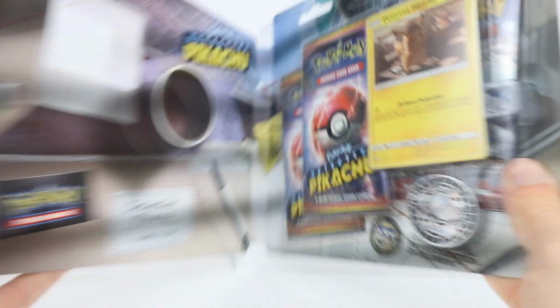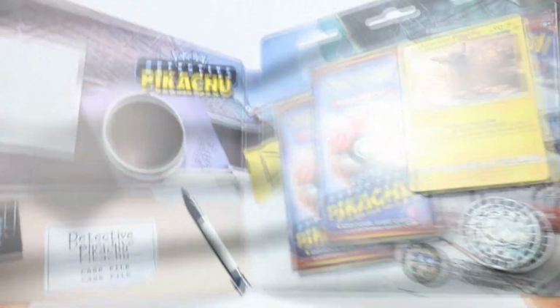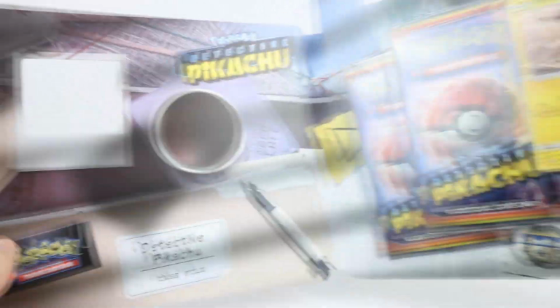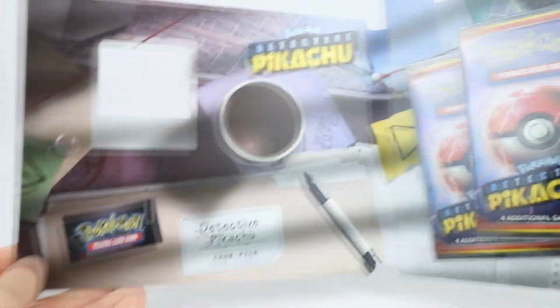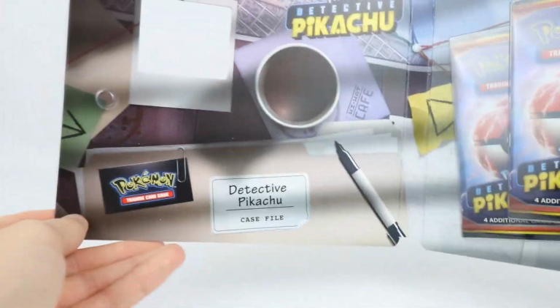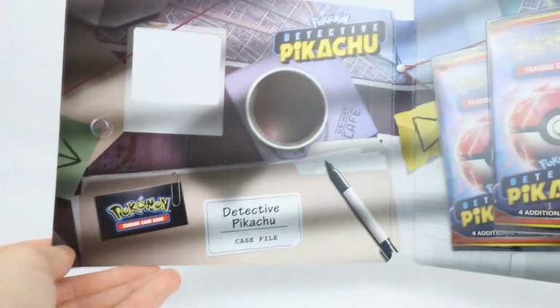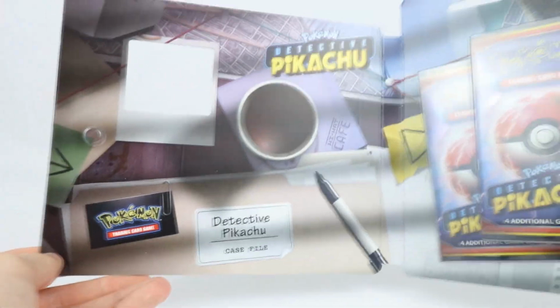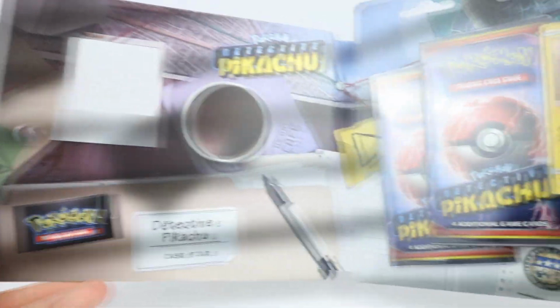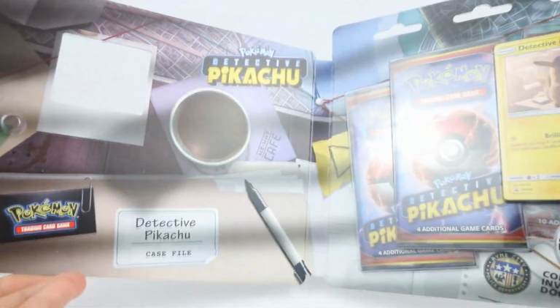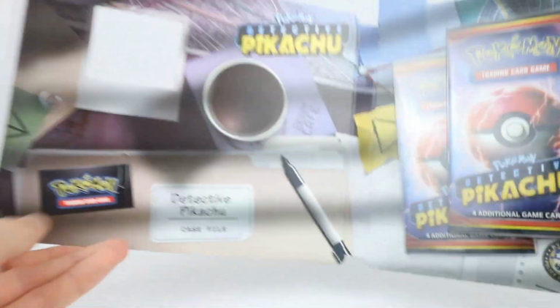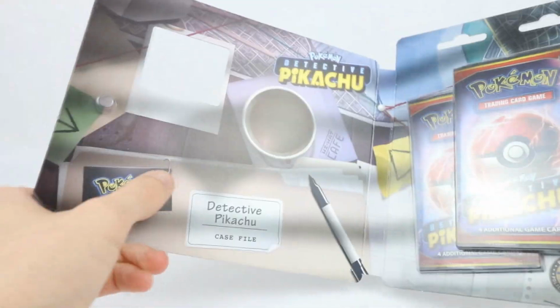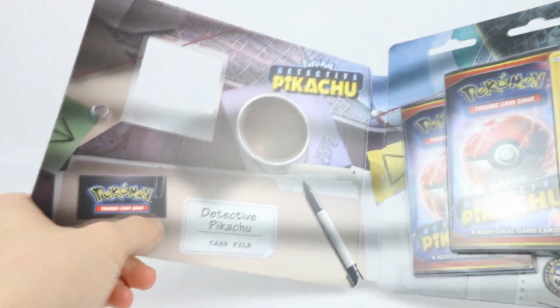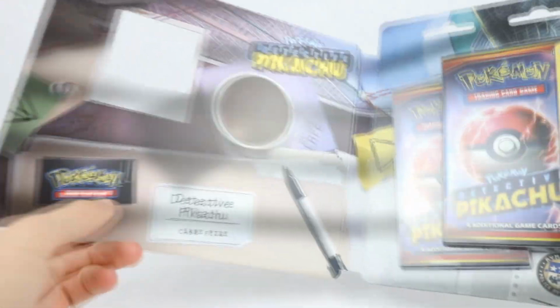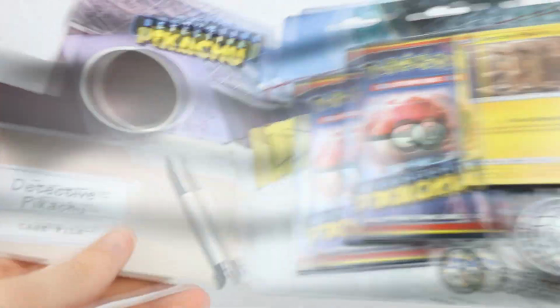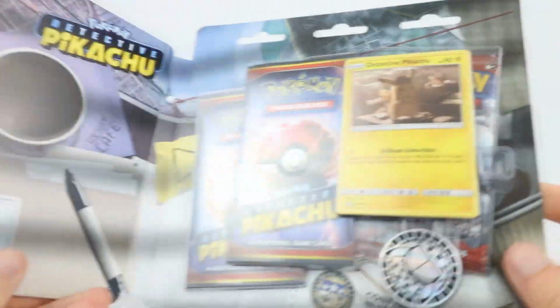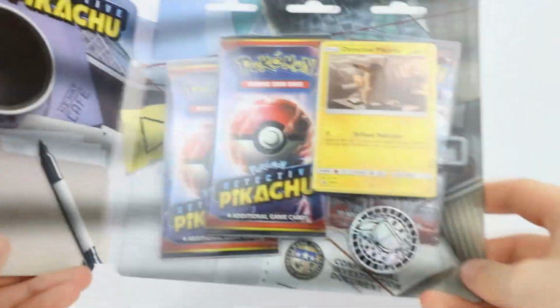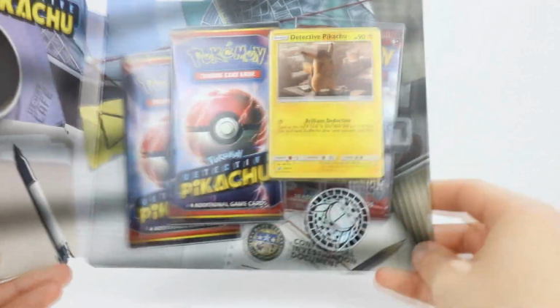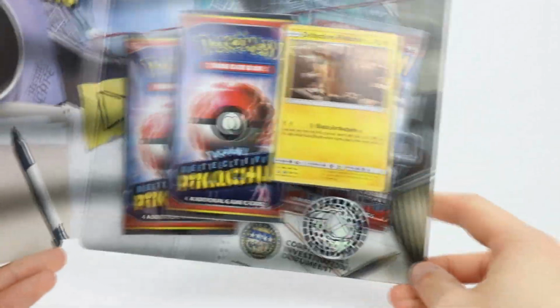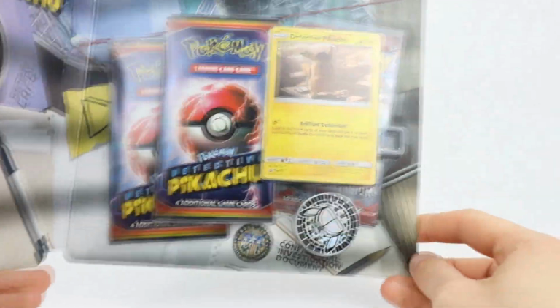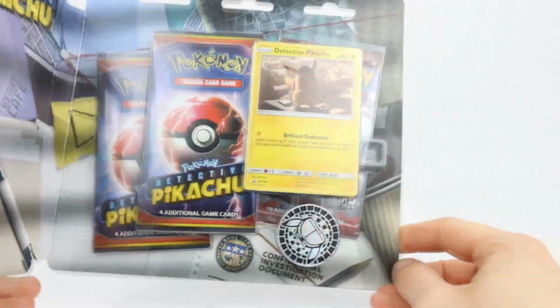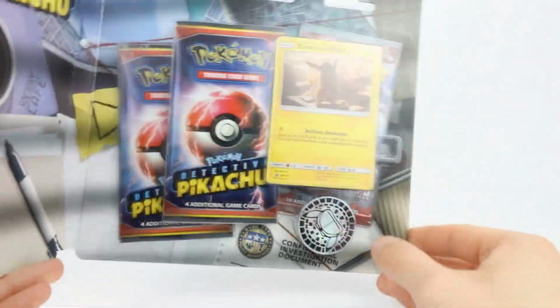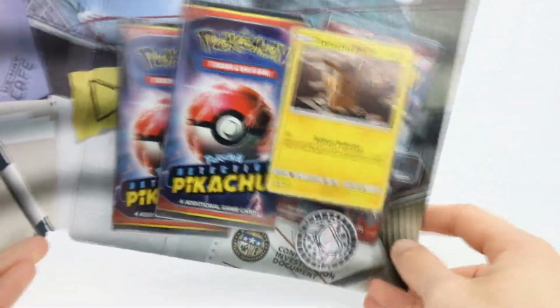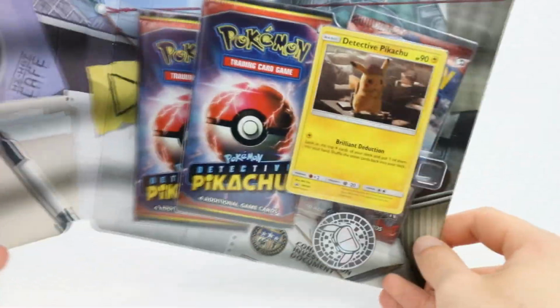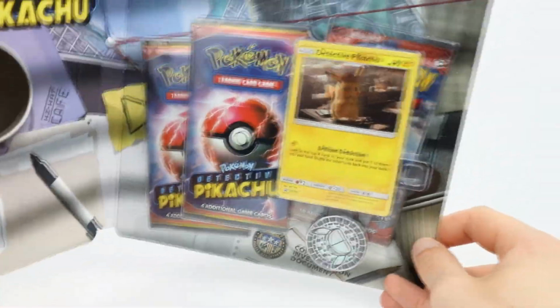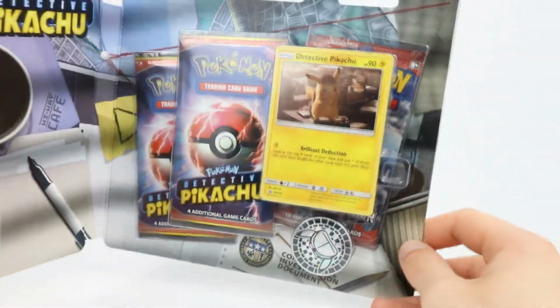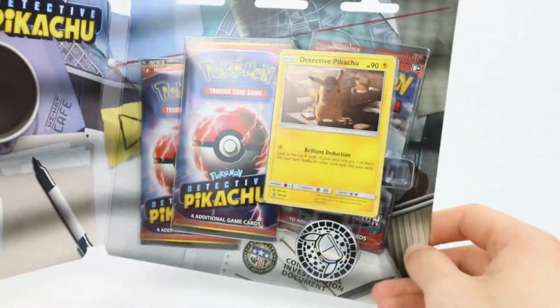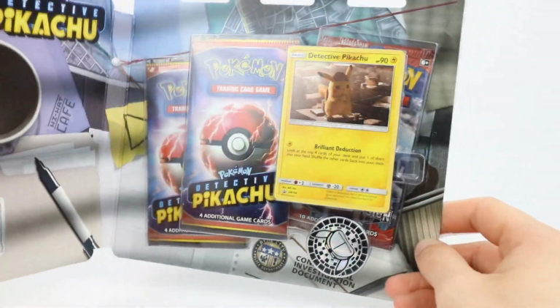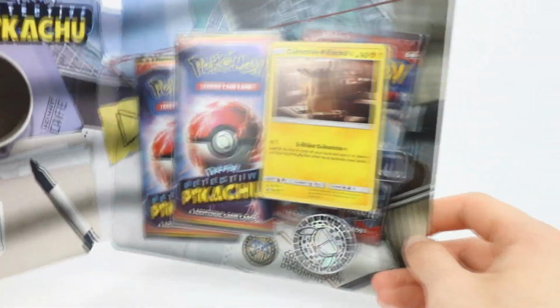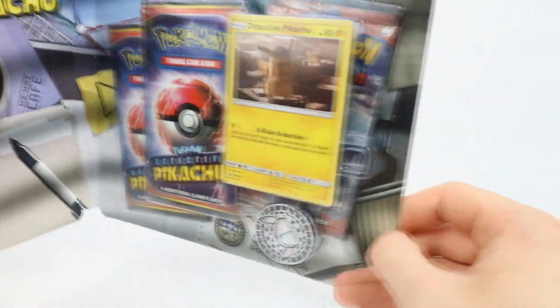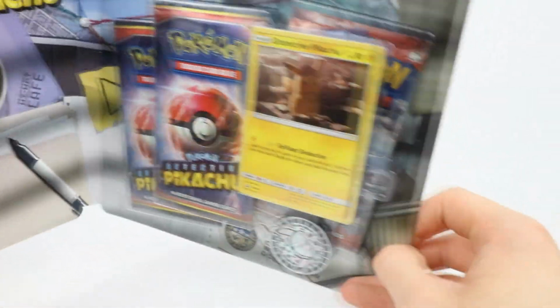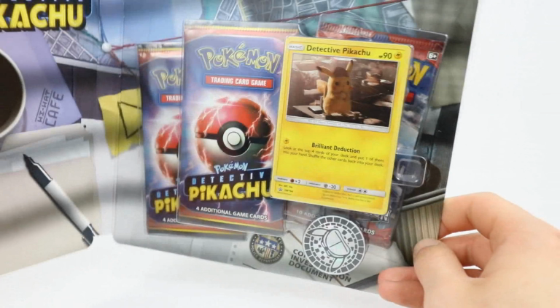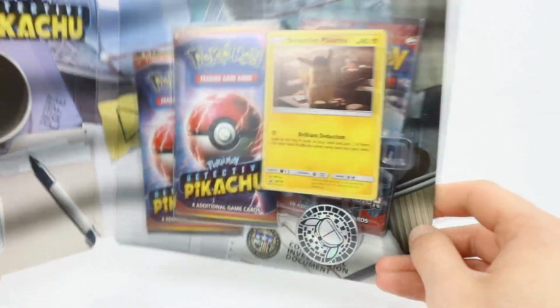What I love about this is it's just on a little clip here - that's fantastic. Open it up and it is basically like one of those little paper case files that he's got all over his floor covered in coffee. There is everything that you get inside.